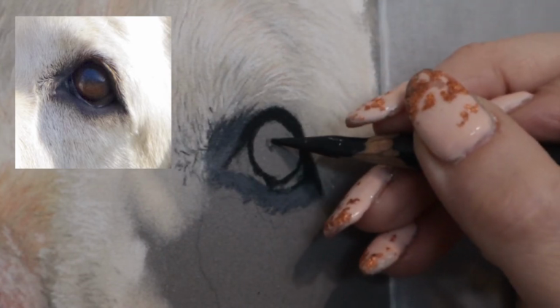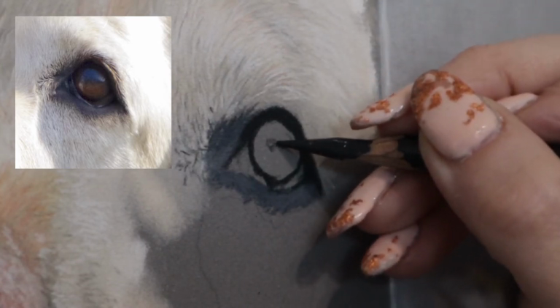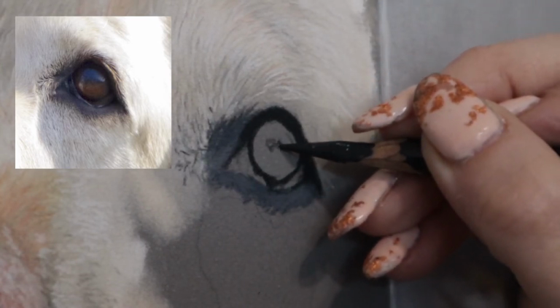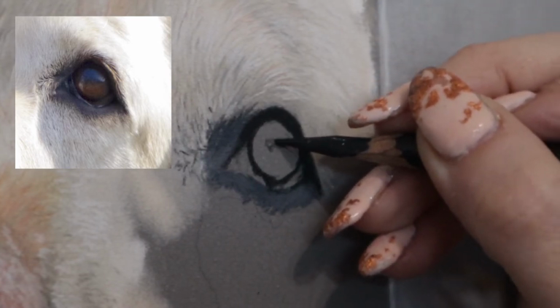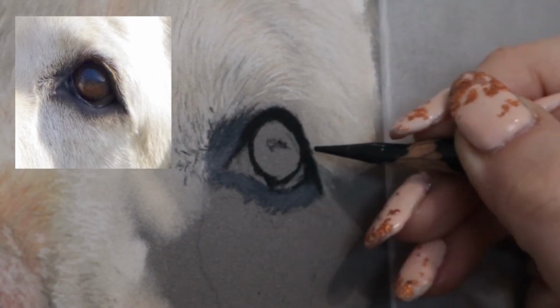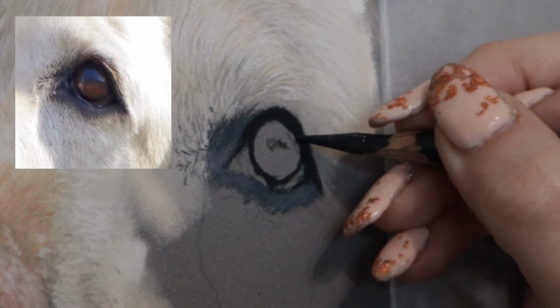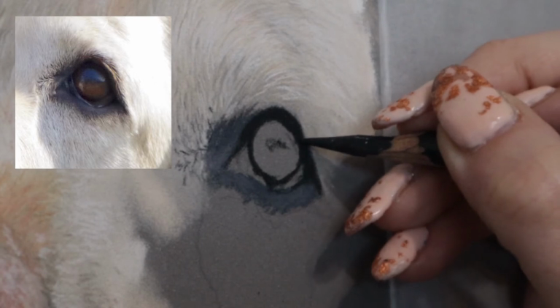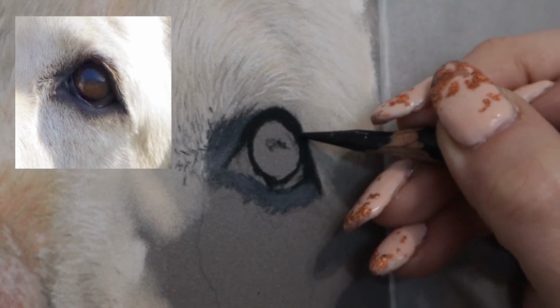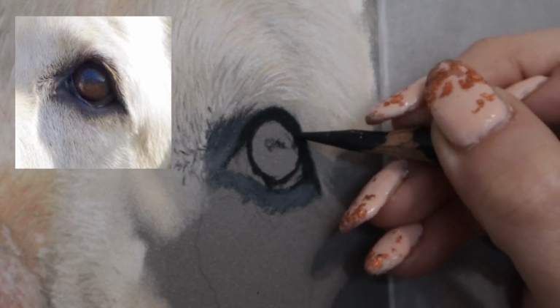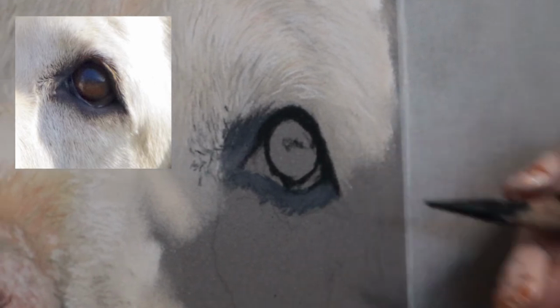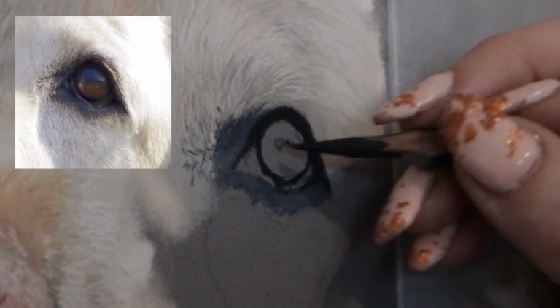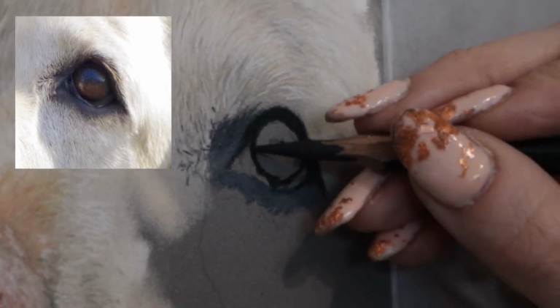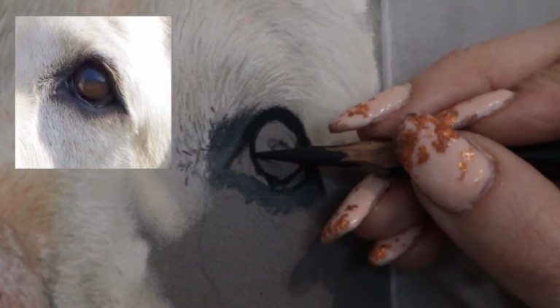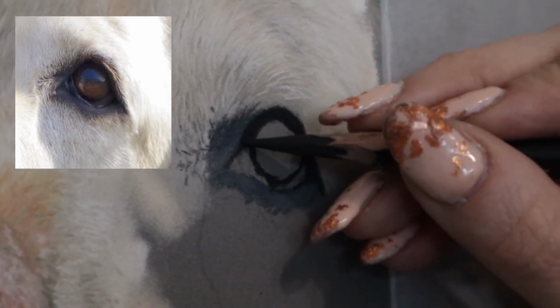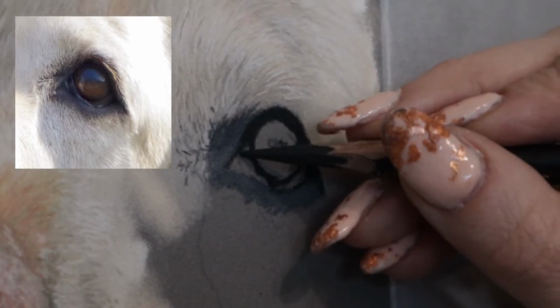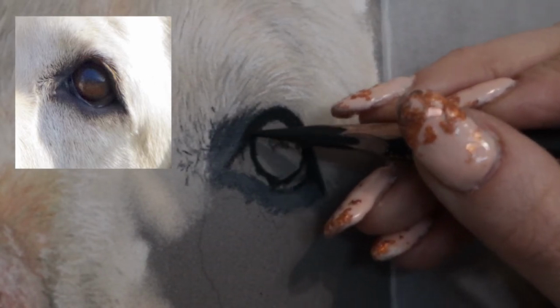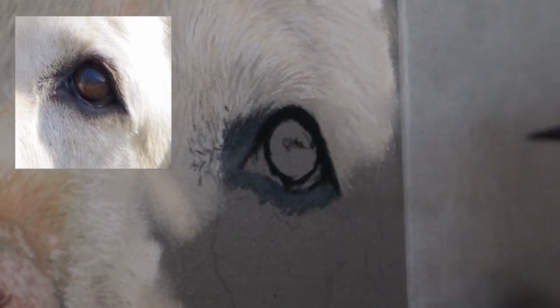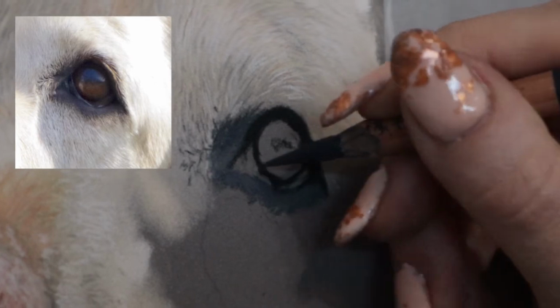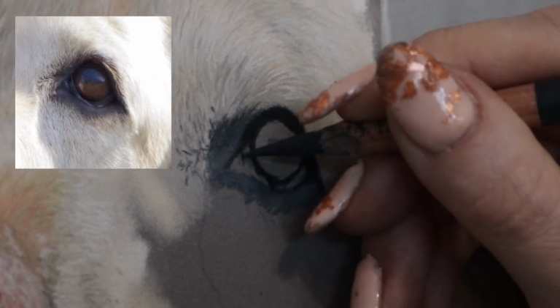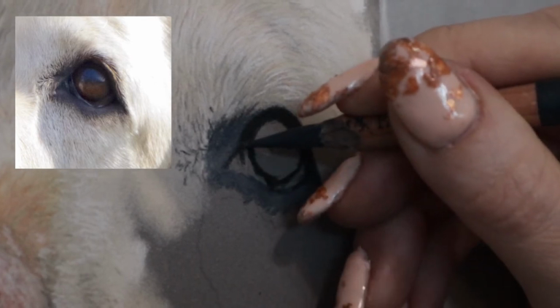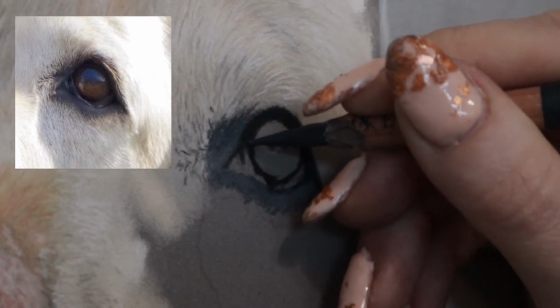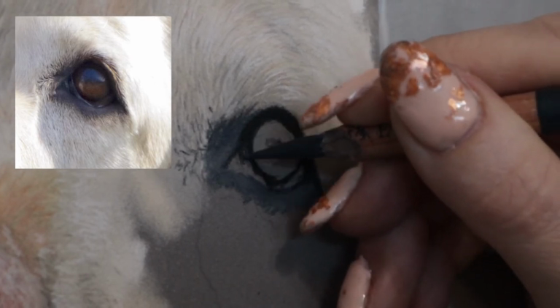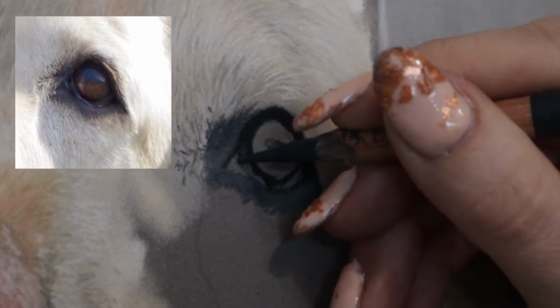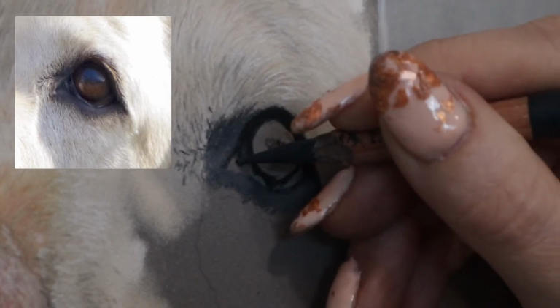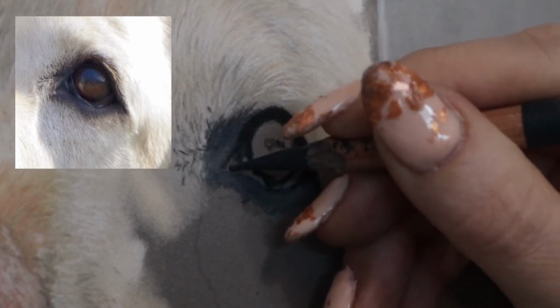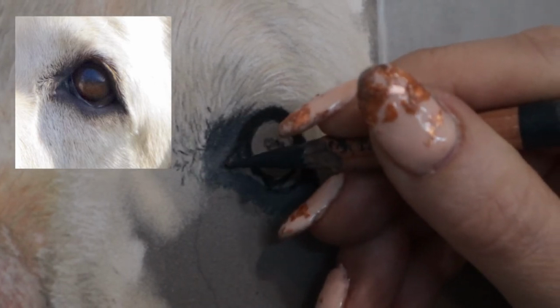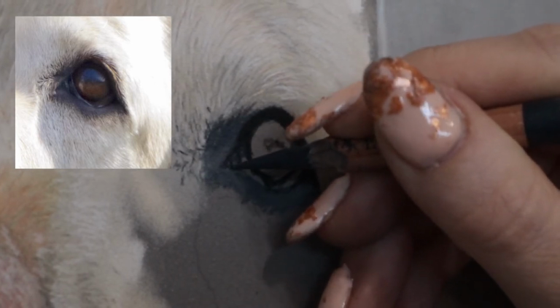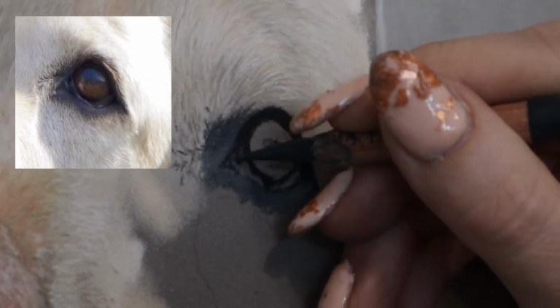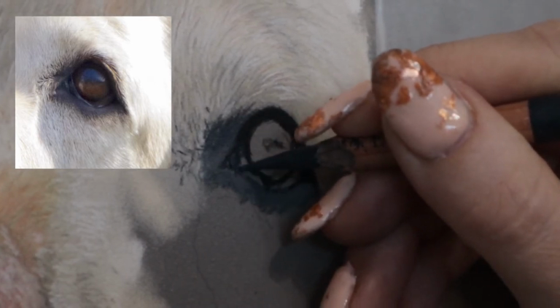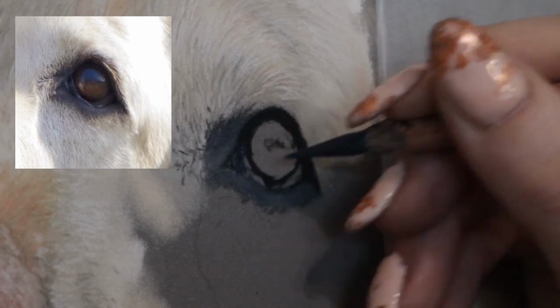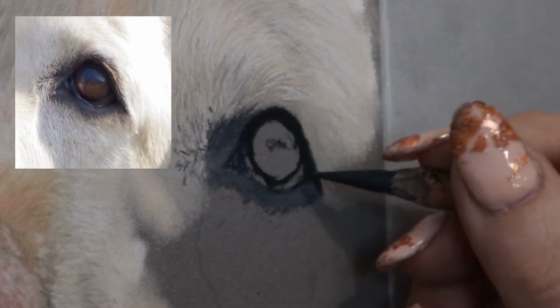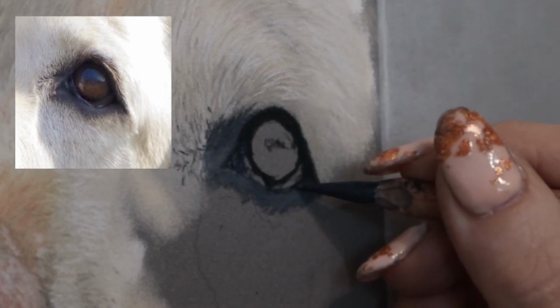Next I like to add in where the pupil is. It's important to establish the direction your dog is looking, so I add that in very carefully. You can see I'm not pressing down too hard when I do the pupil, because I don't want to set it in stone just yet.